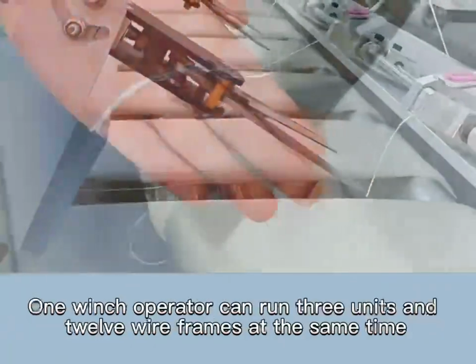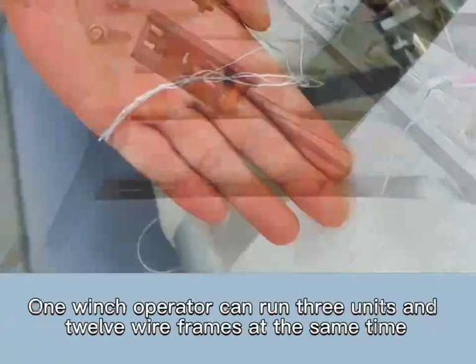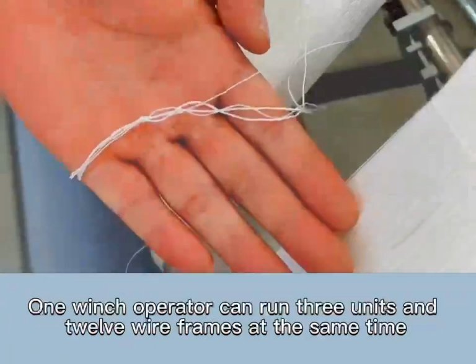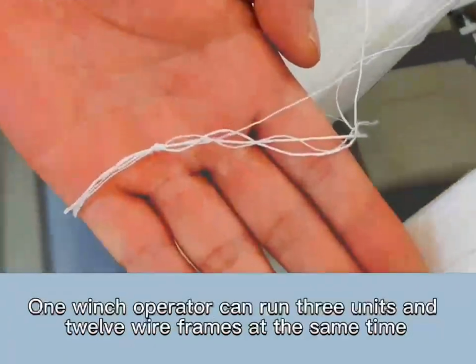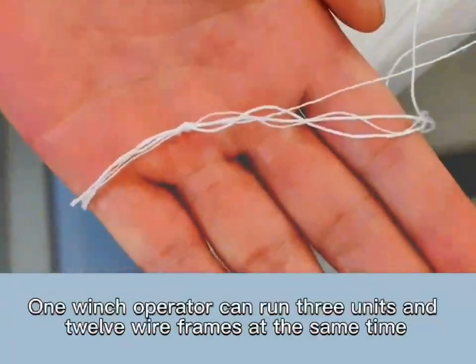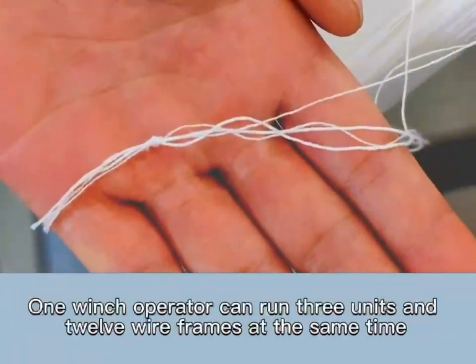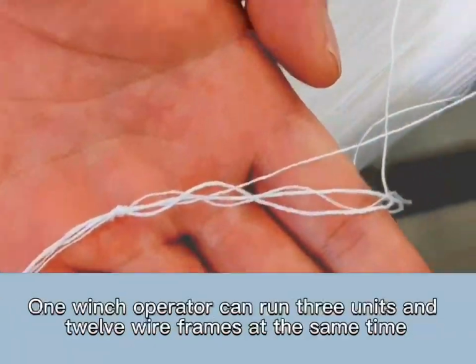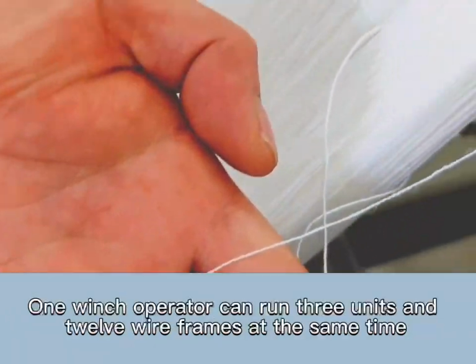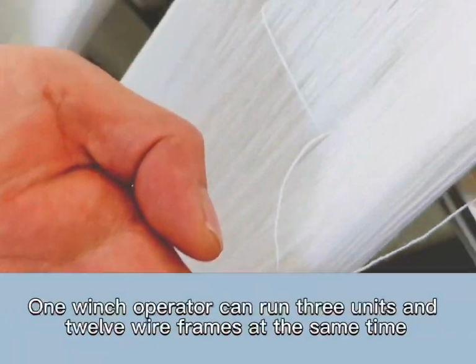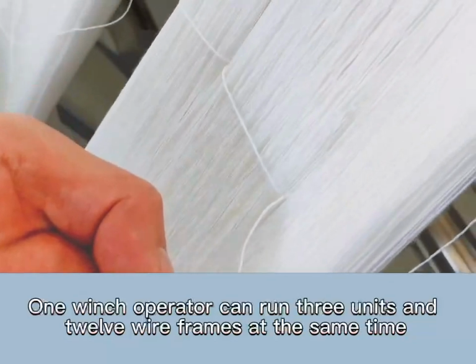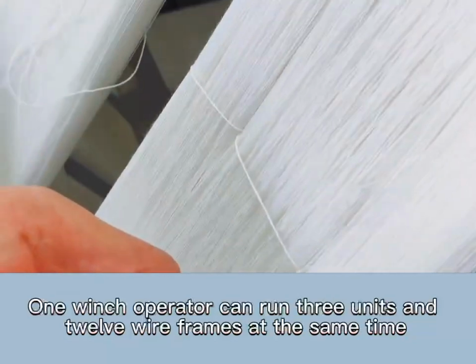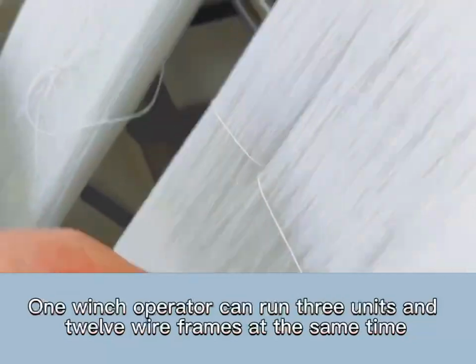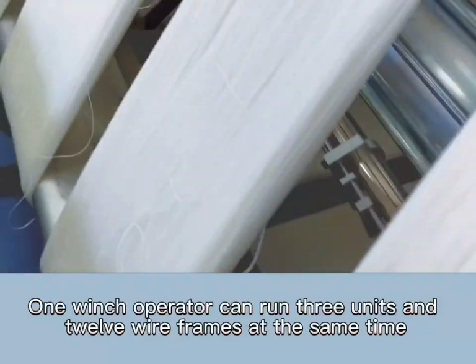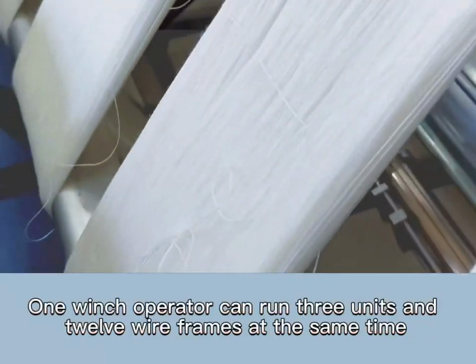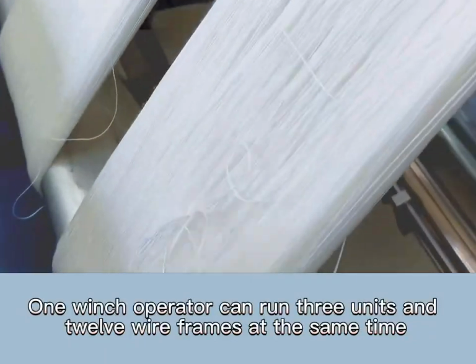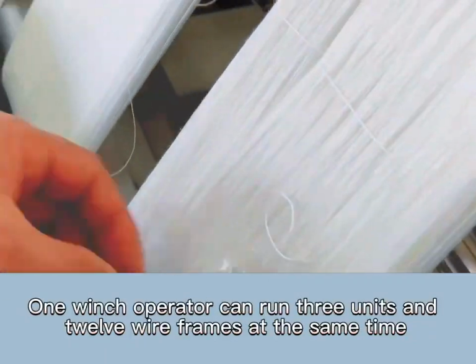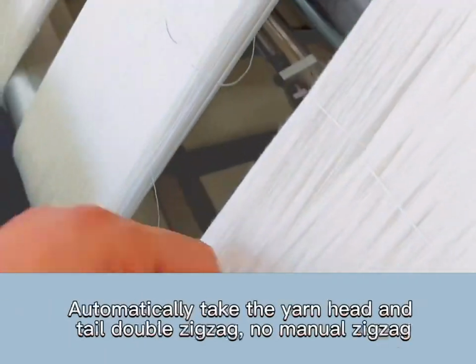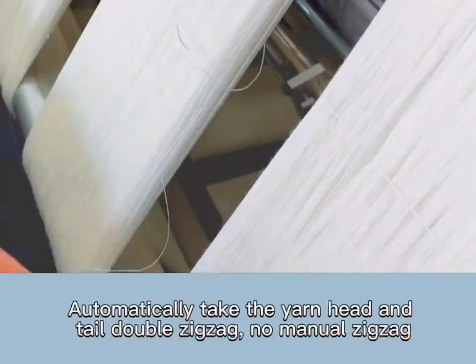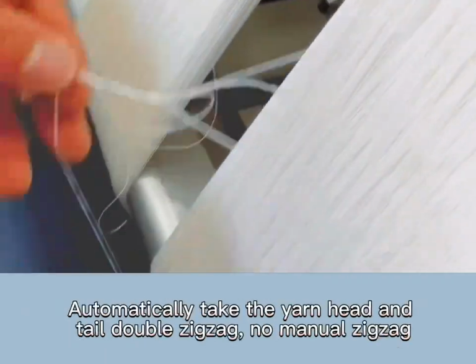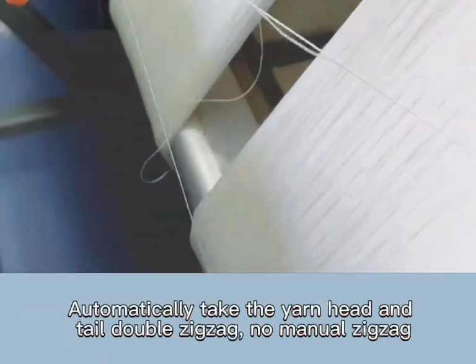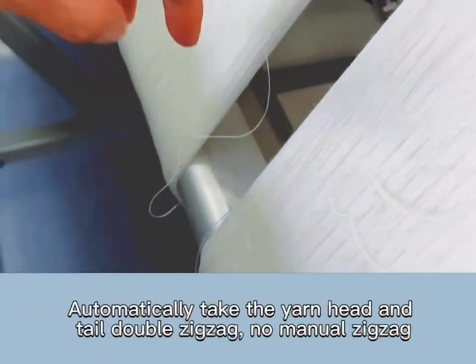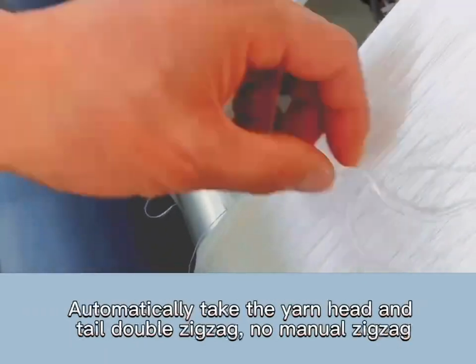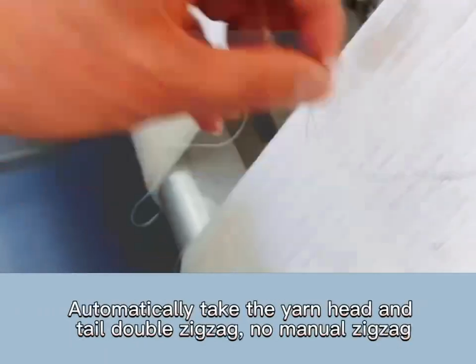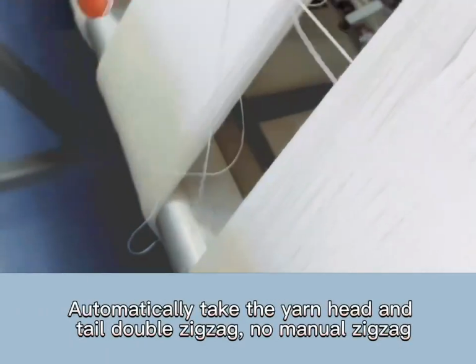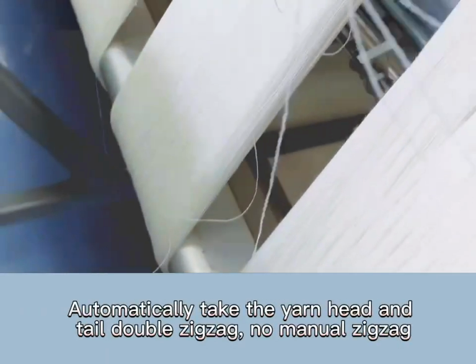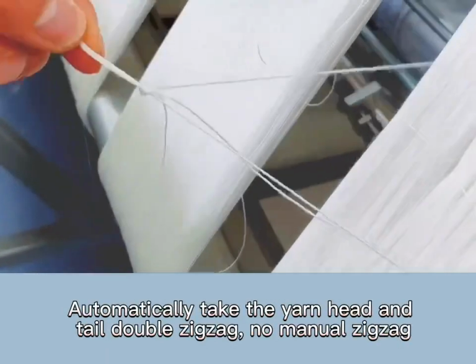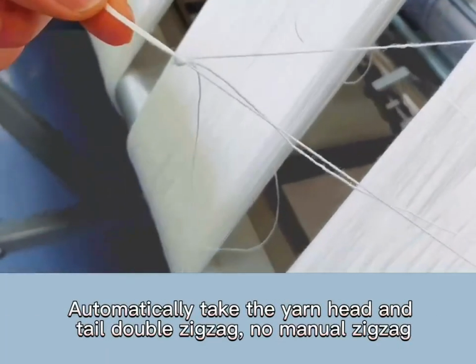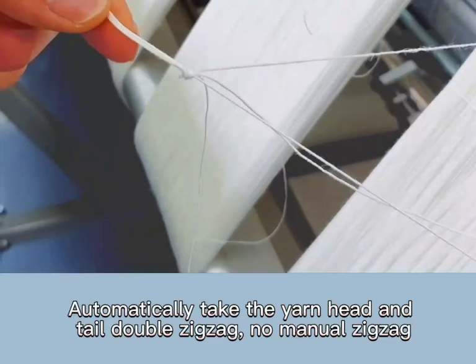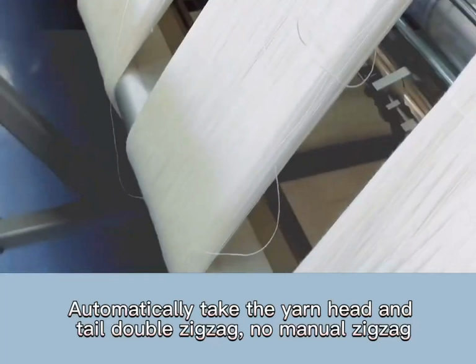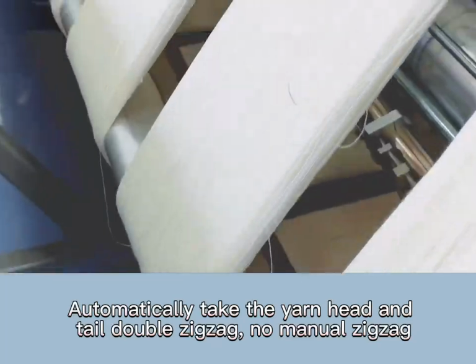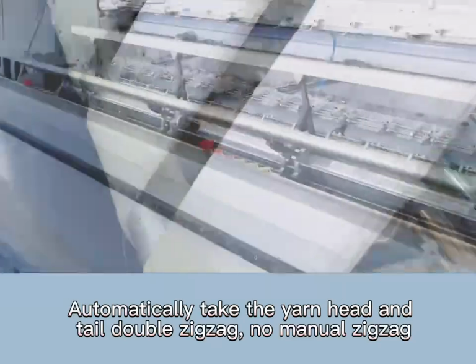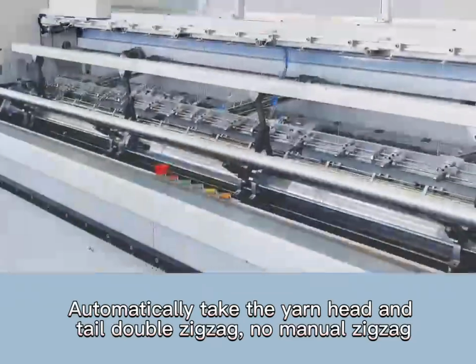One winch operator can run 3 units and 12 wire frames at the same time. The machine automatically takes the yarn head end, with tail double zigzag — no manual zigzag required.